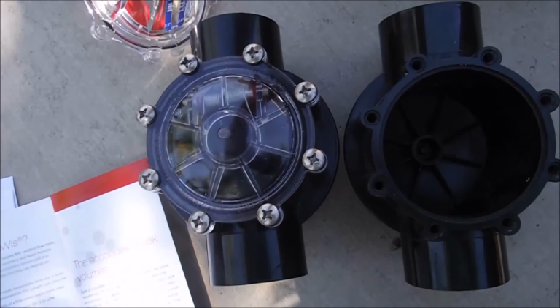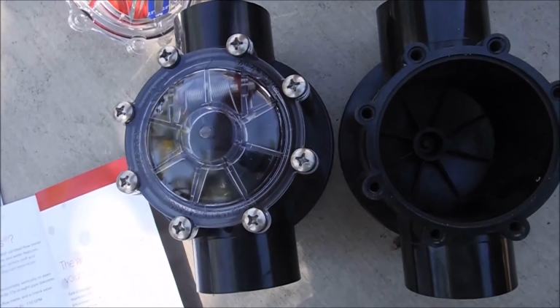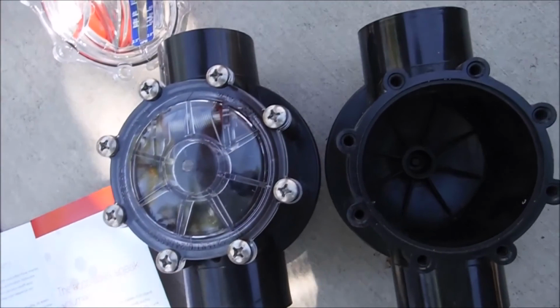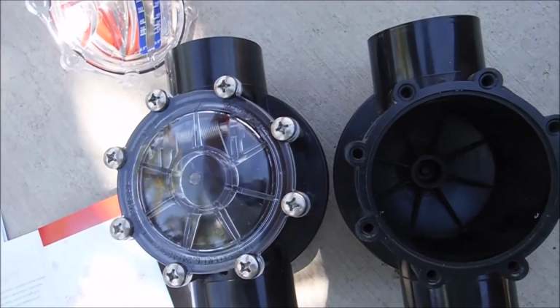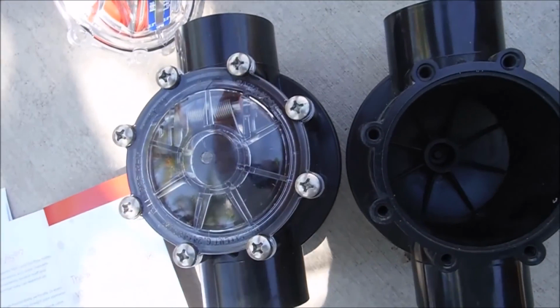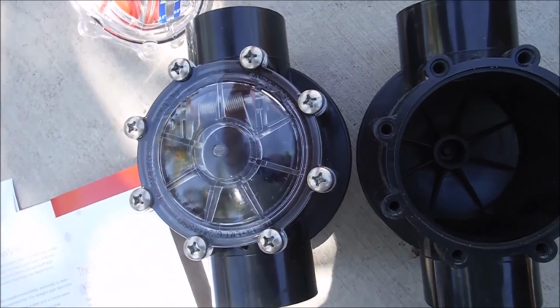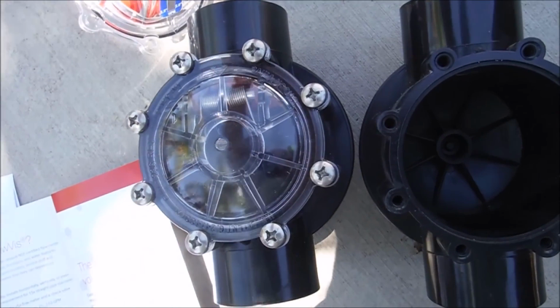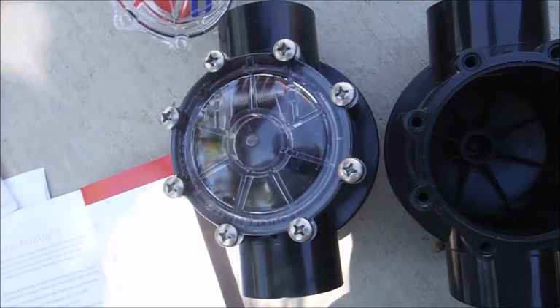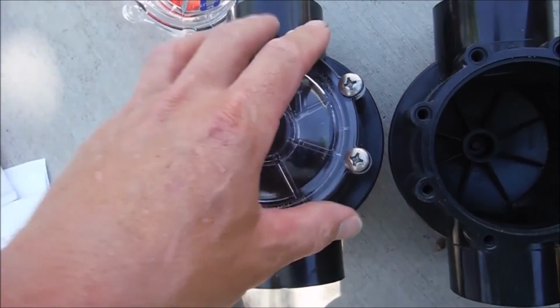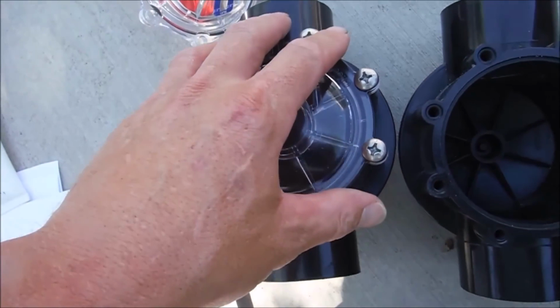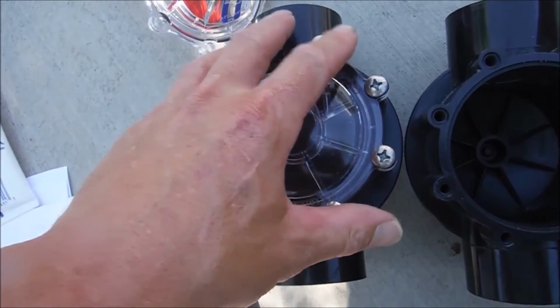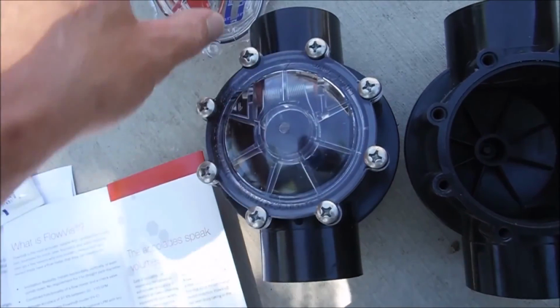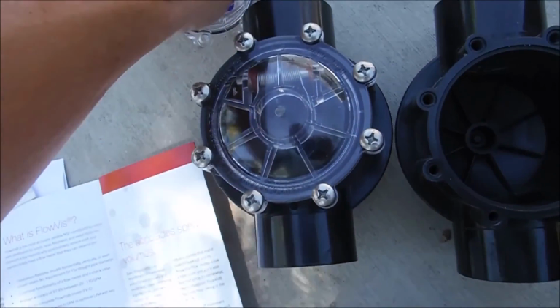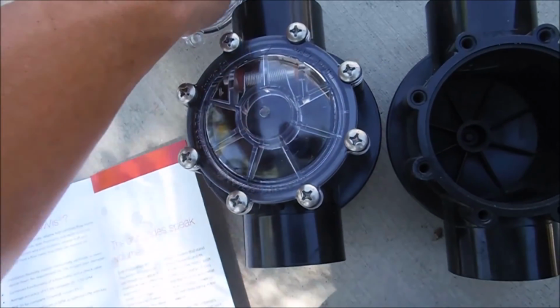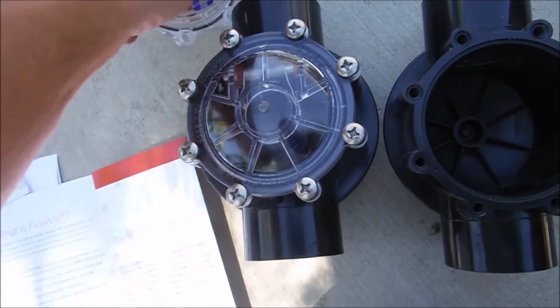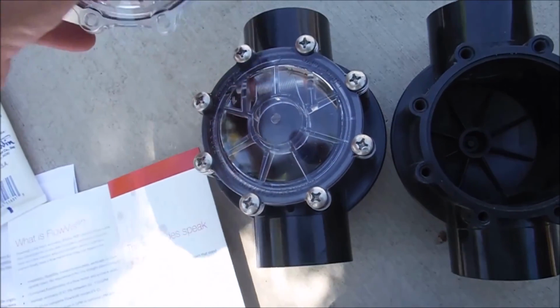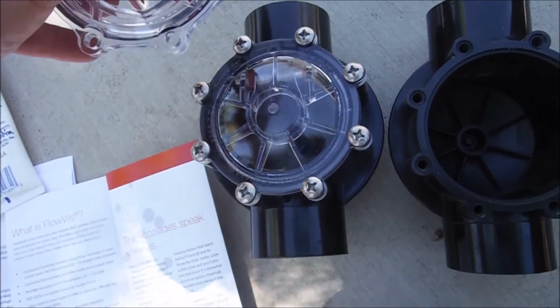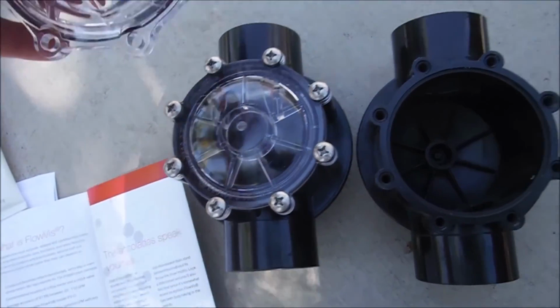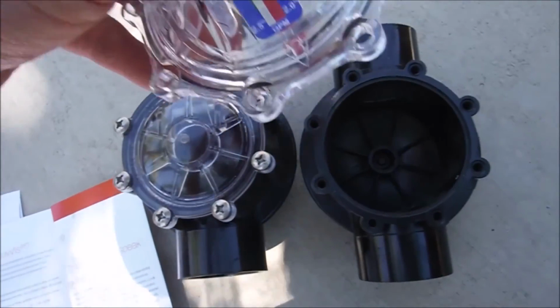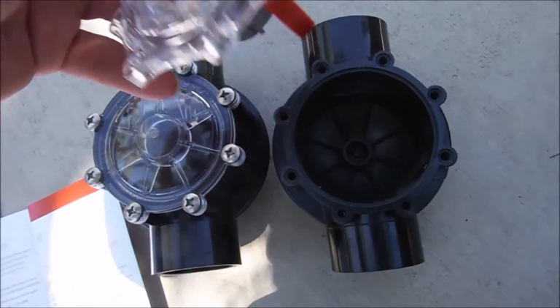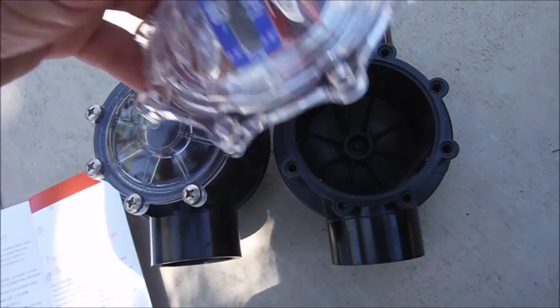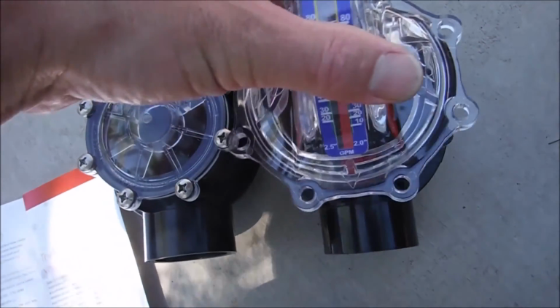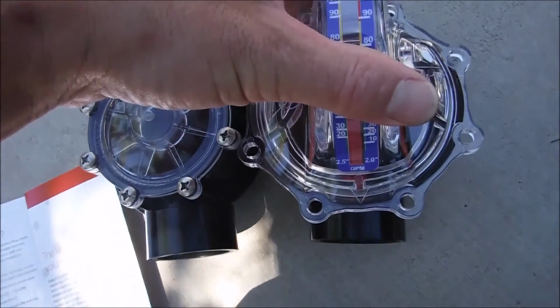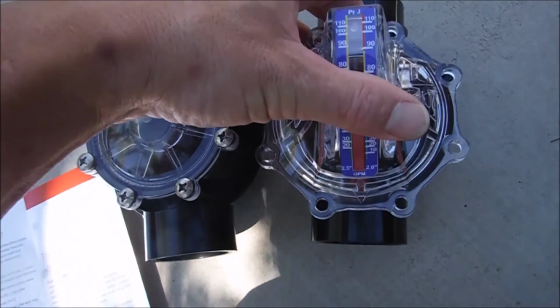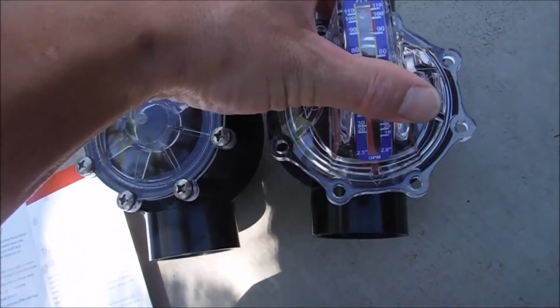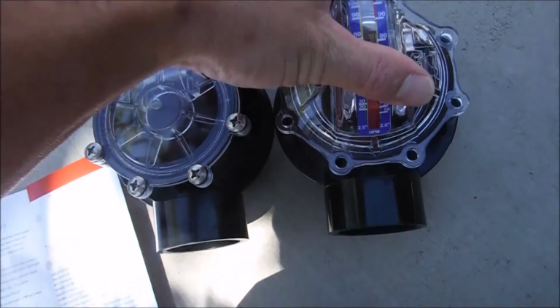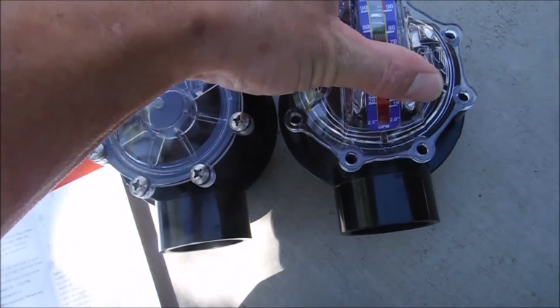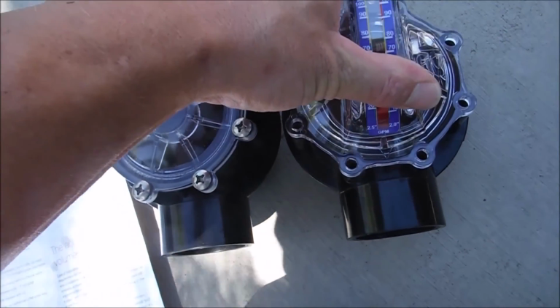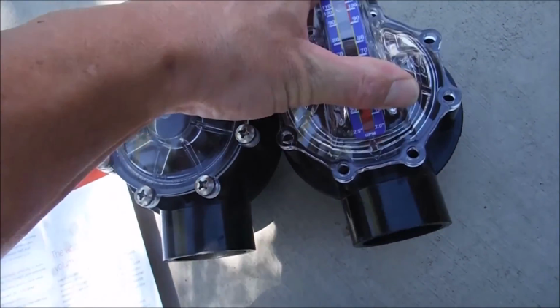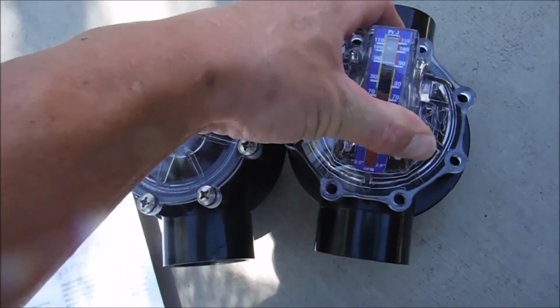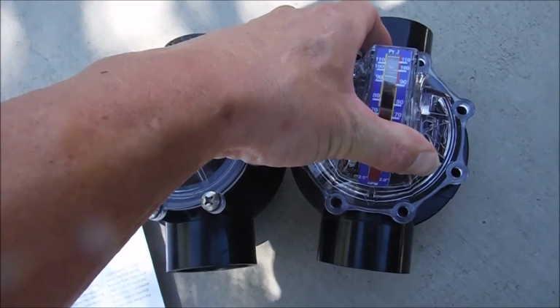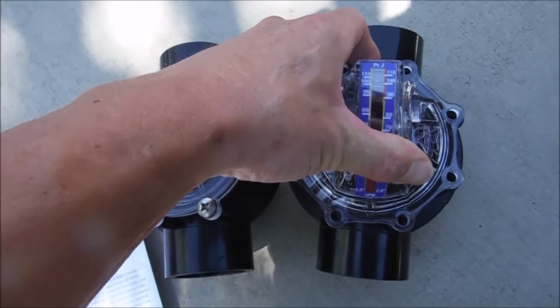With a Jandy check valve, you would just take off the check valve itself by removing the screws. You would then drop the FlowViz in, in the same direction that the check valve was facing.